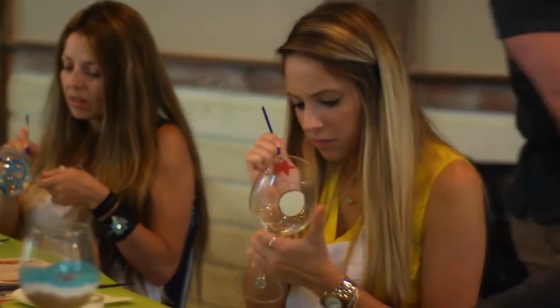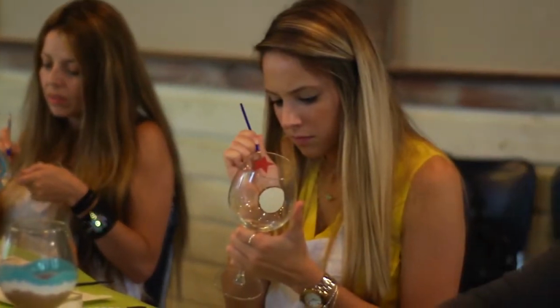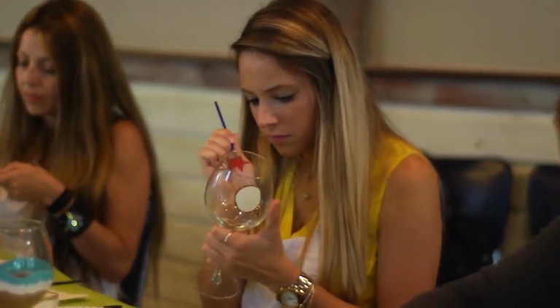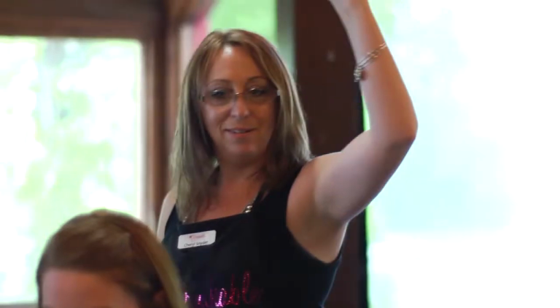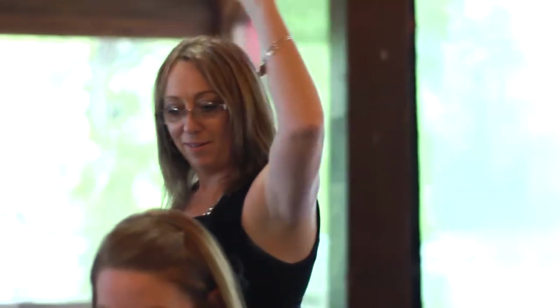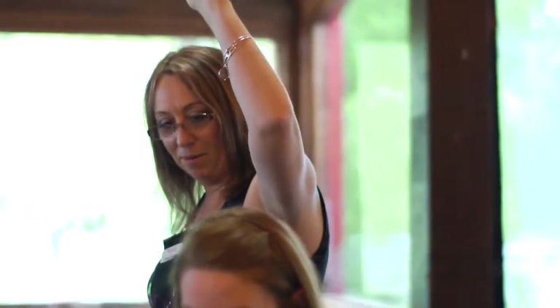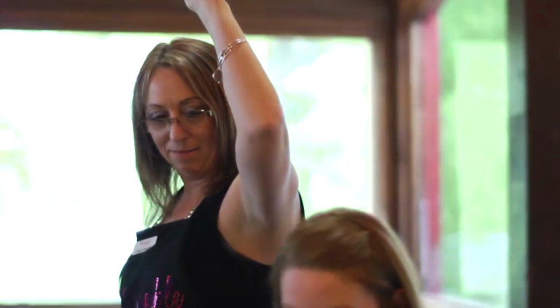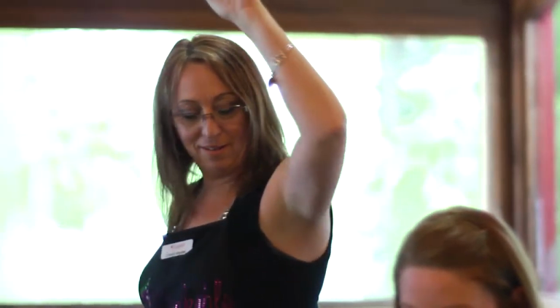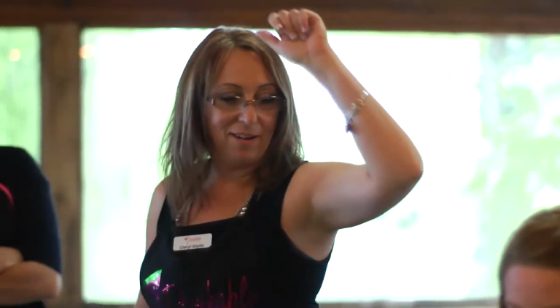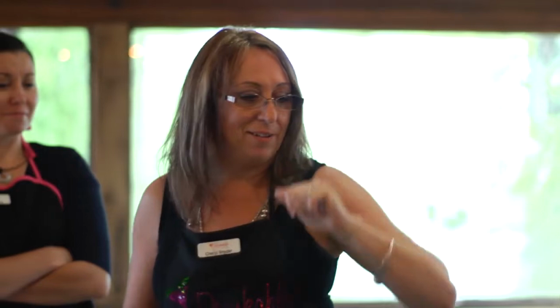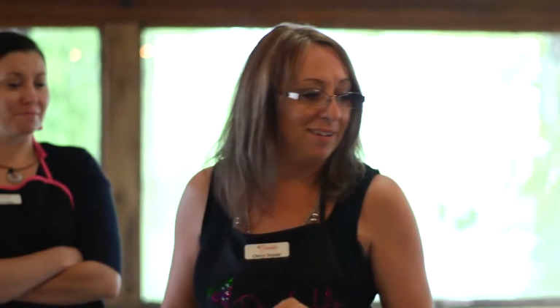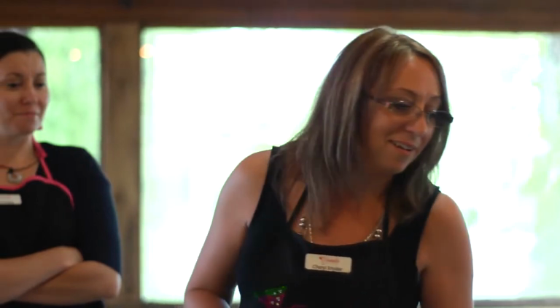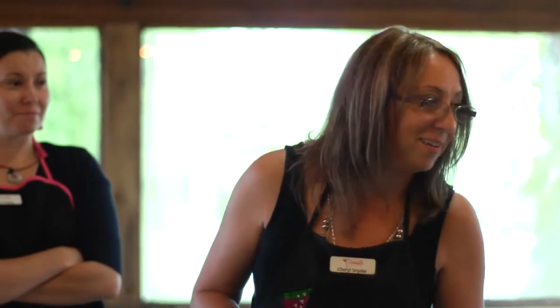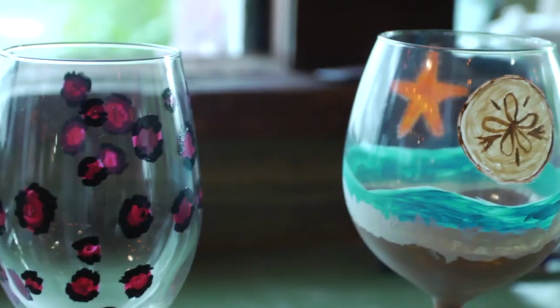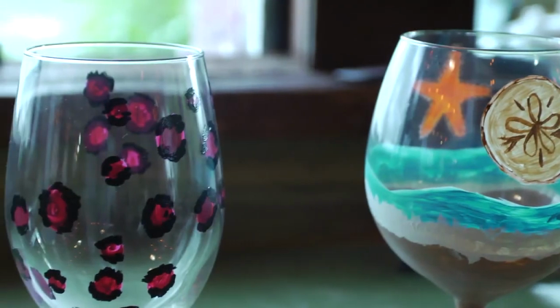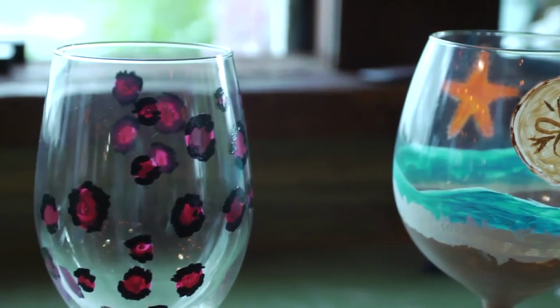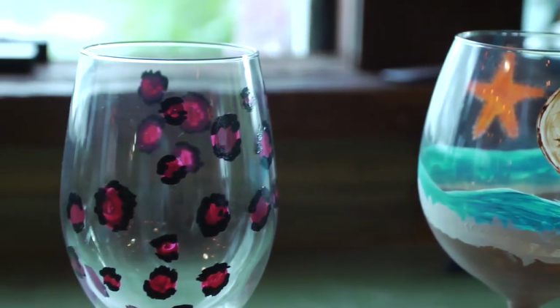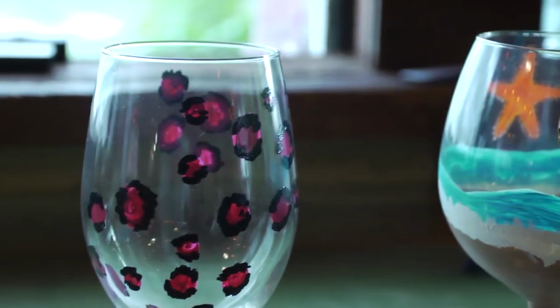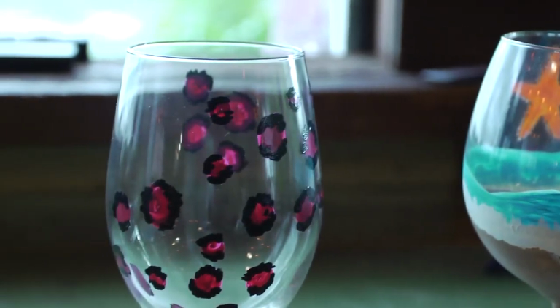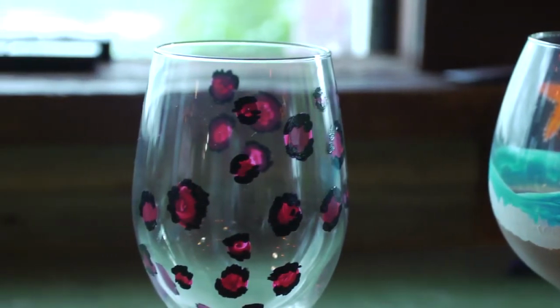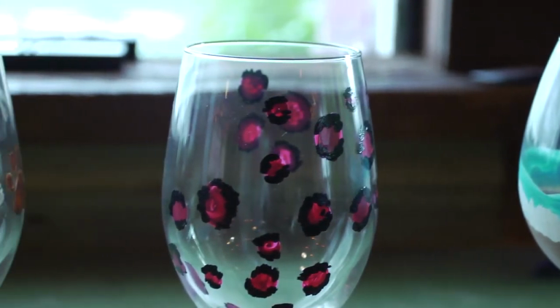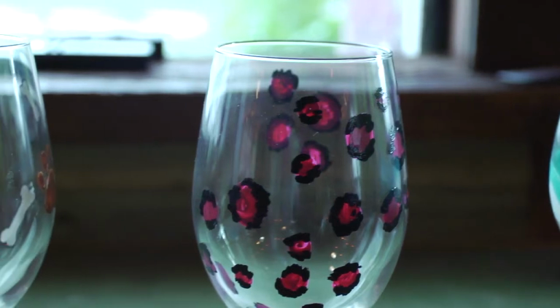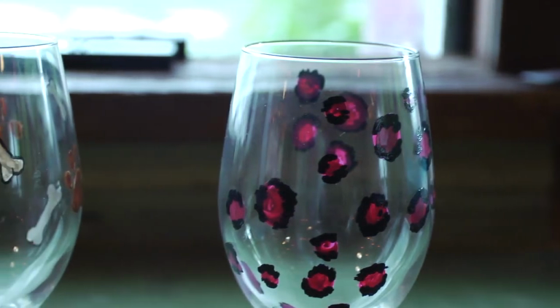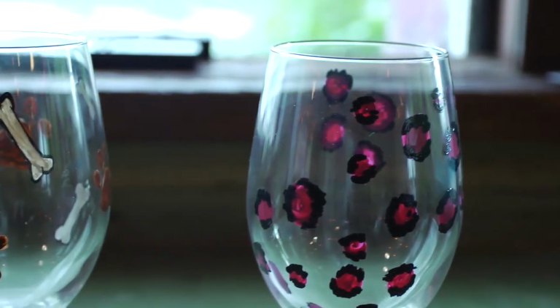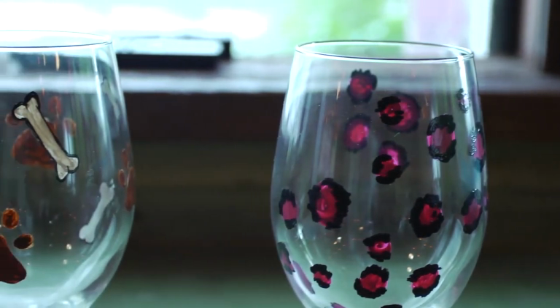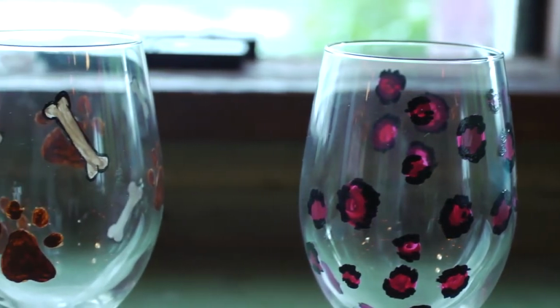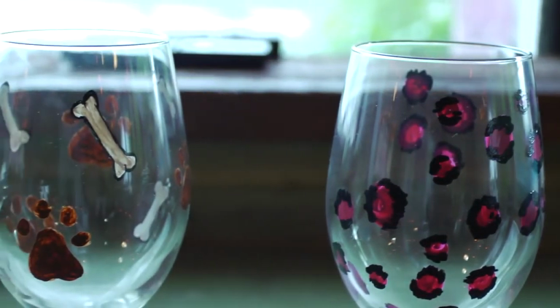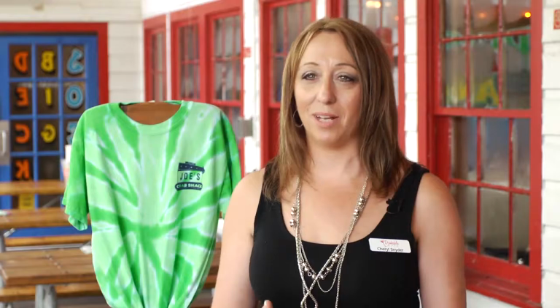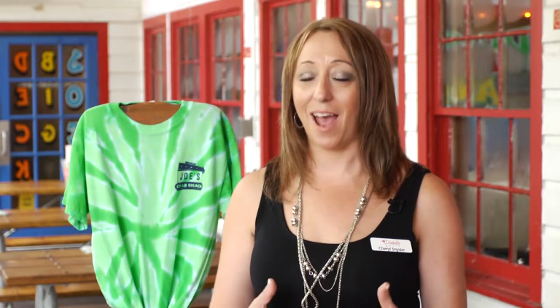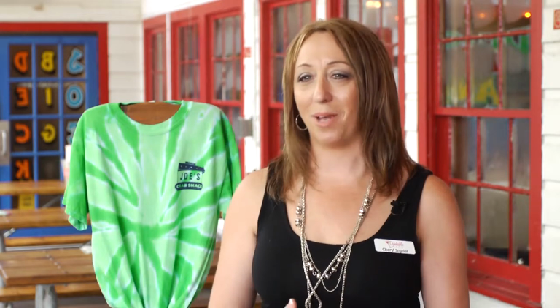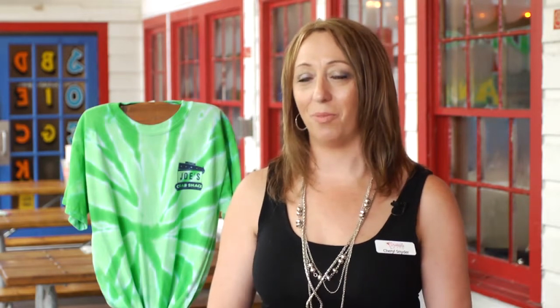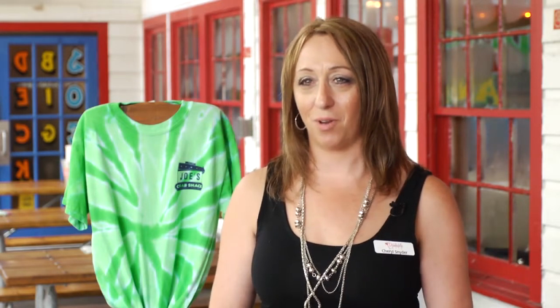Everybody can paint our glasses, I promise you that, from the beginner all the way to the master artist. And it is actually quite fulfilling to watch somebody who thinks that they can't paint or do anything, and they pick up that glass and then you teach them and they walk away so happy, realizing that they actually painted something so nice.